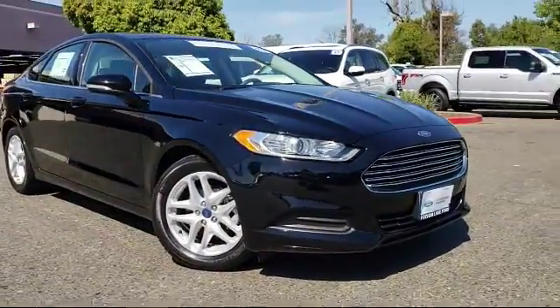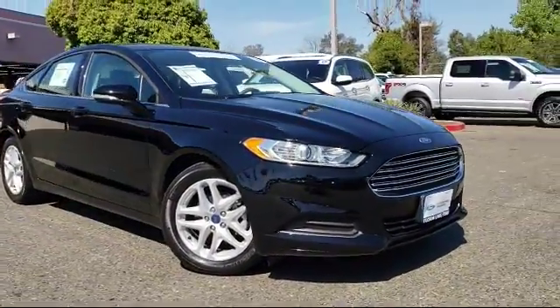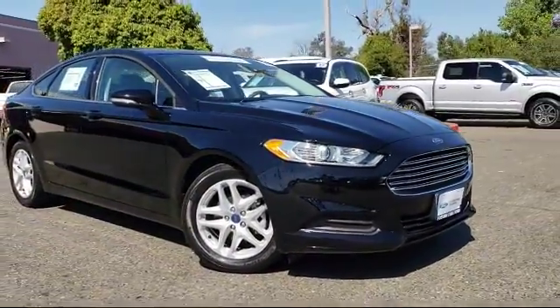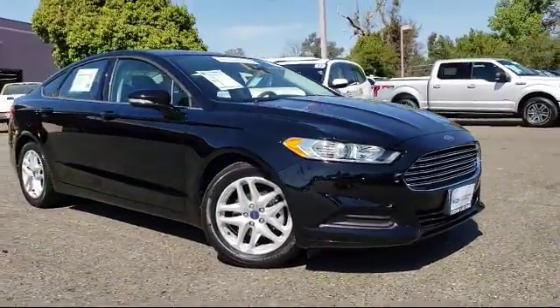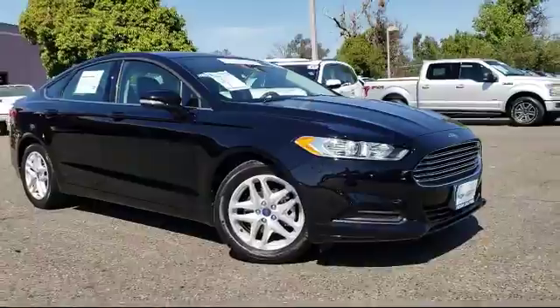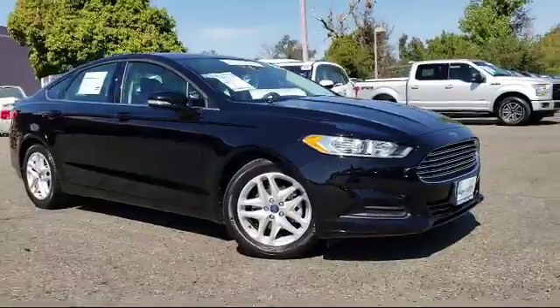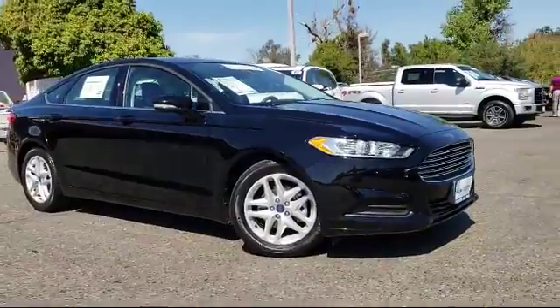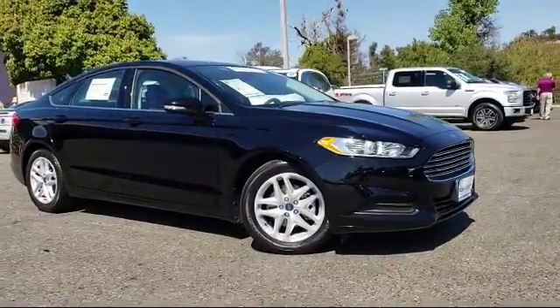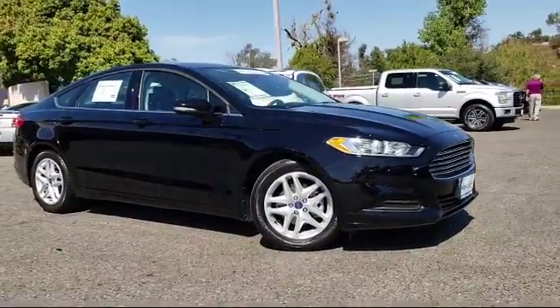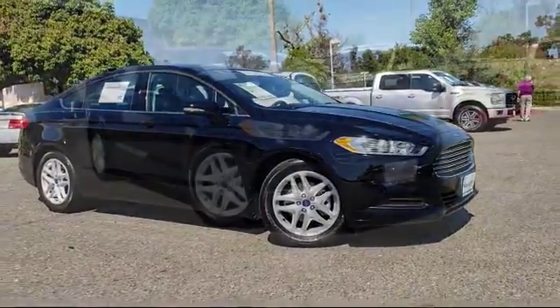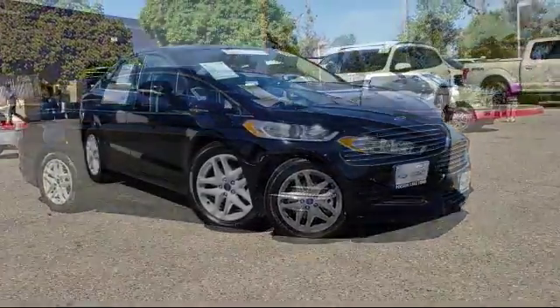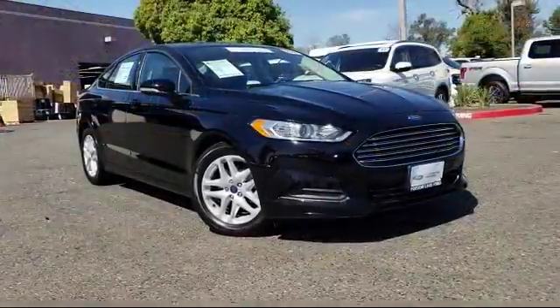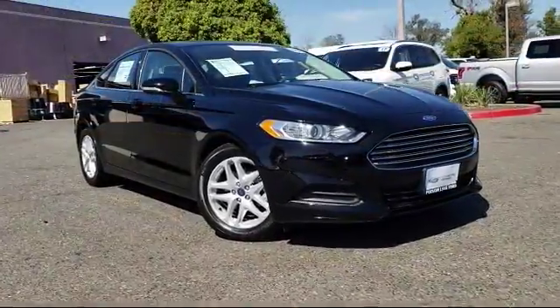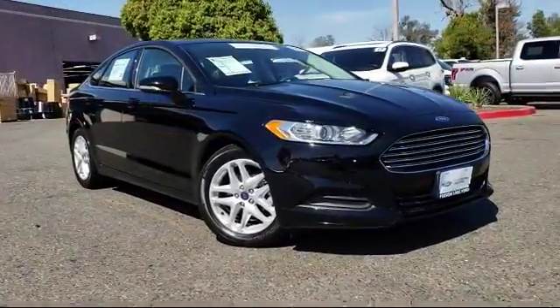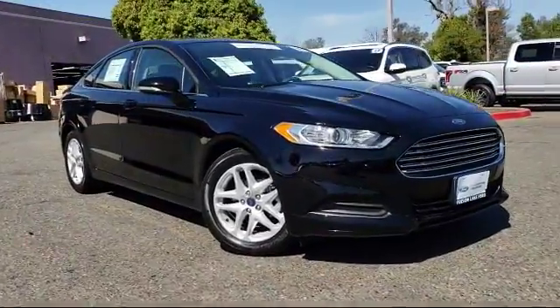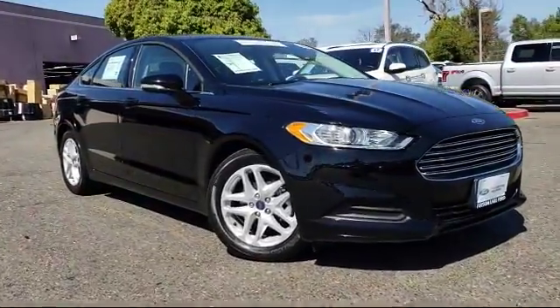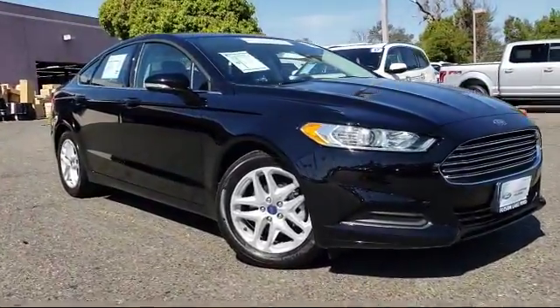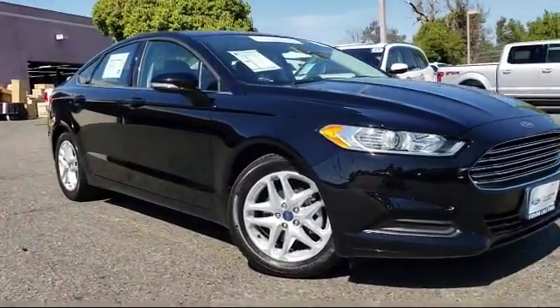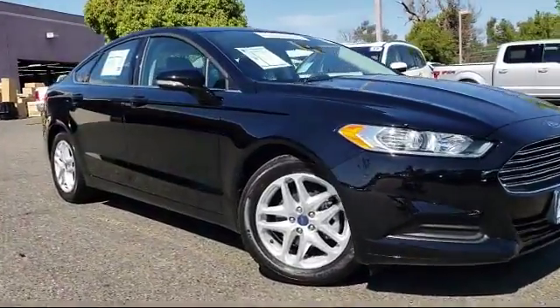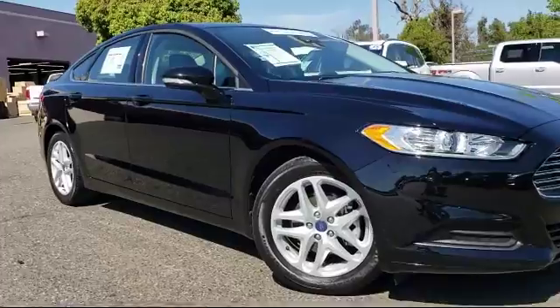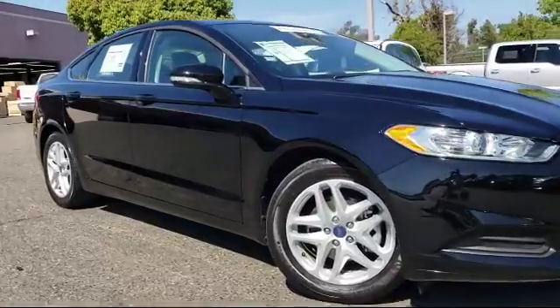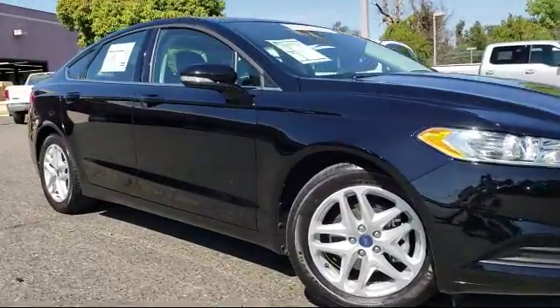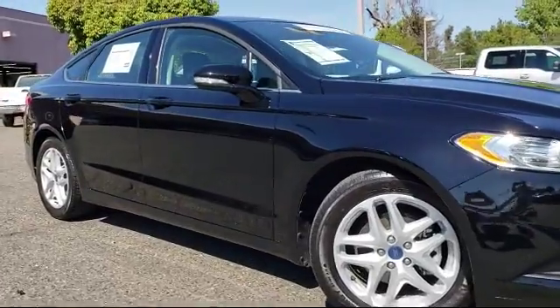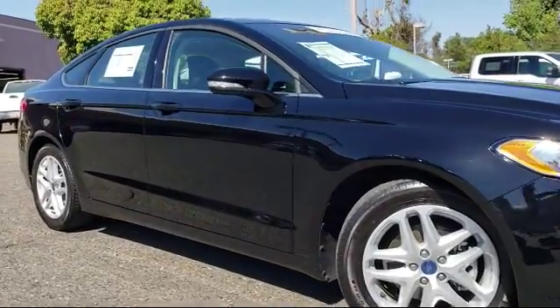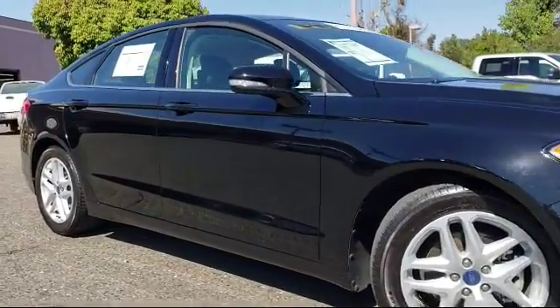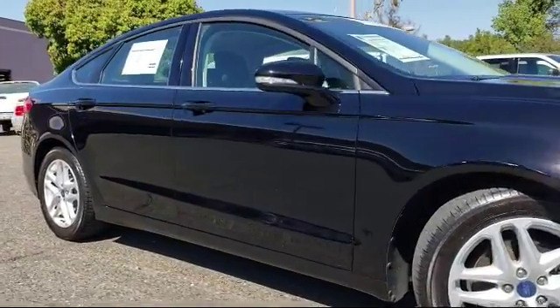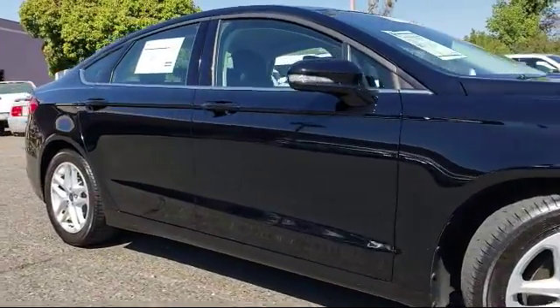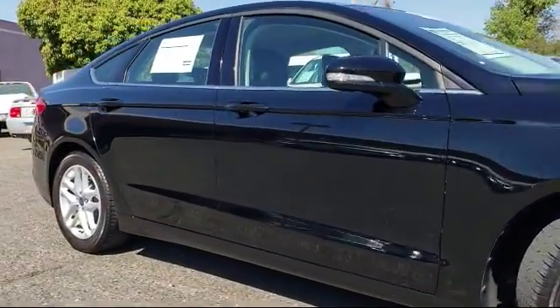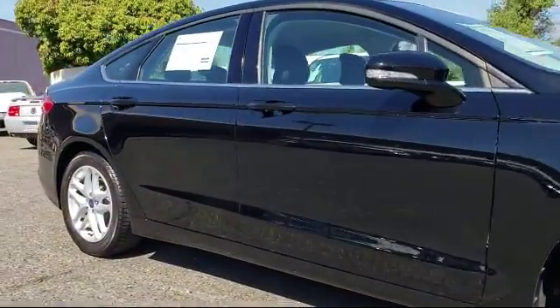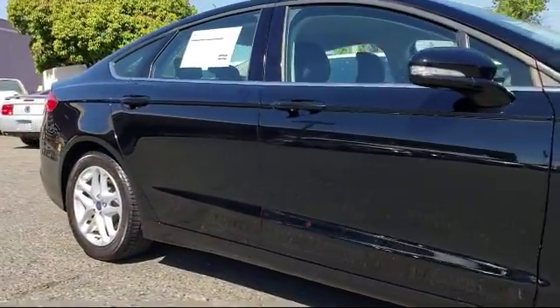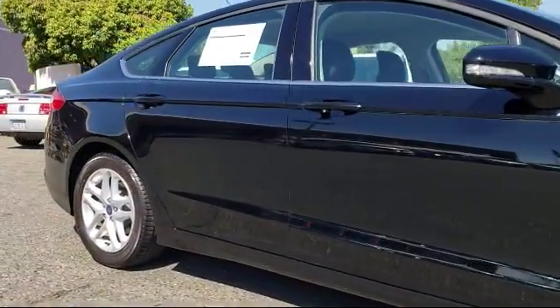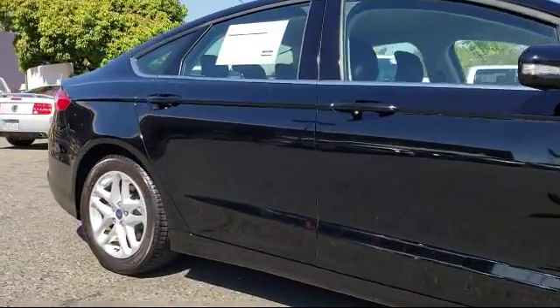This vehicle comes equipped with alloy wheels, keyless entry, steering wheel controls, air conditioning, traction control, and side airbags.